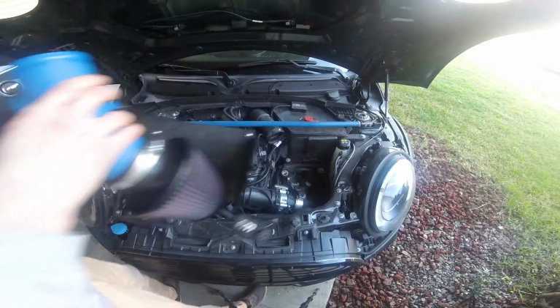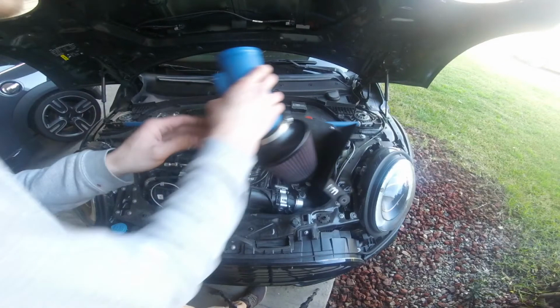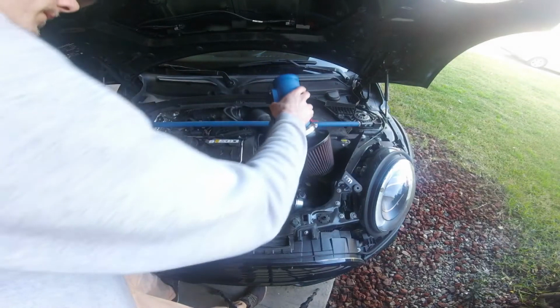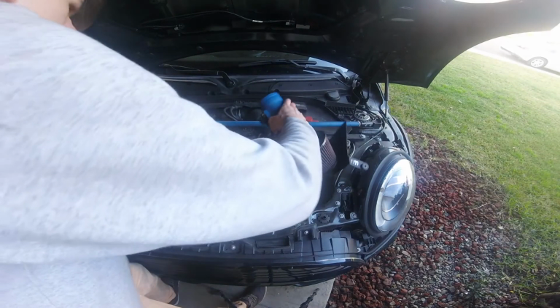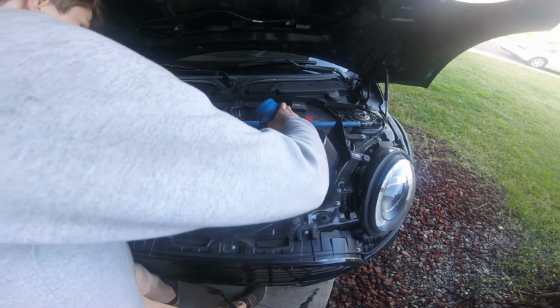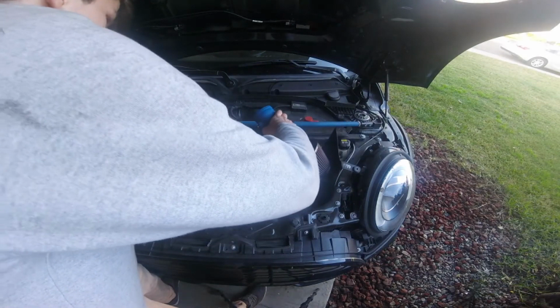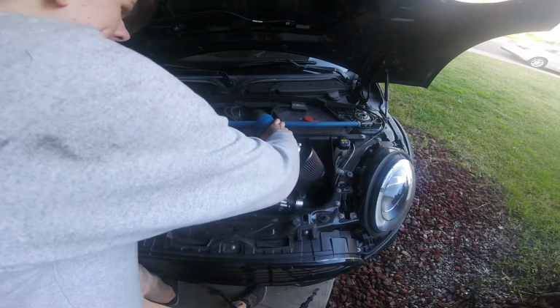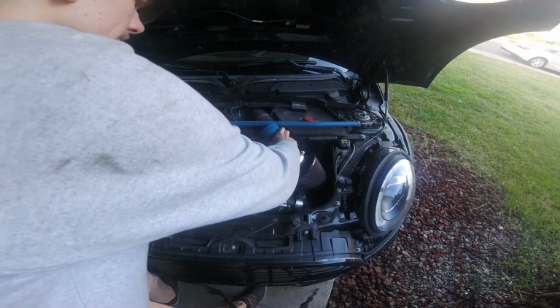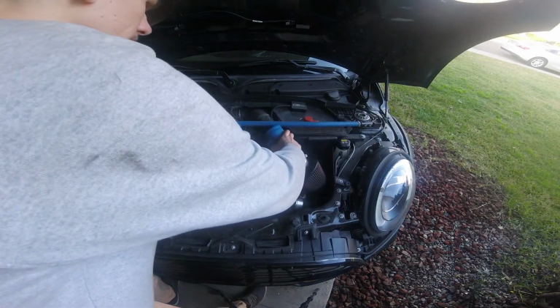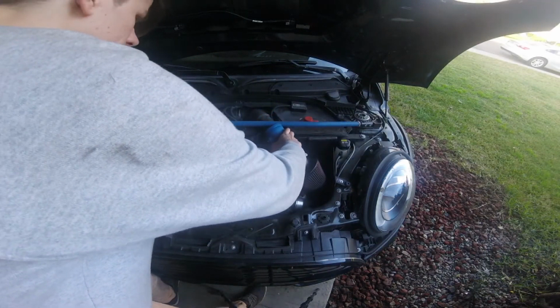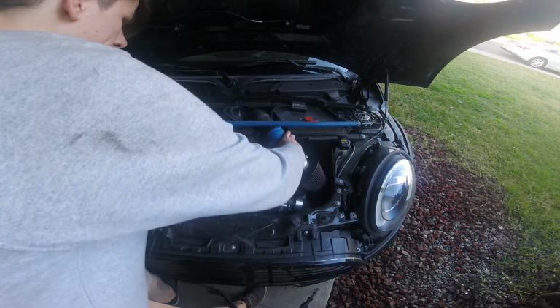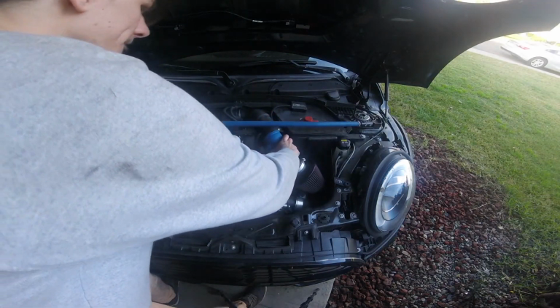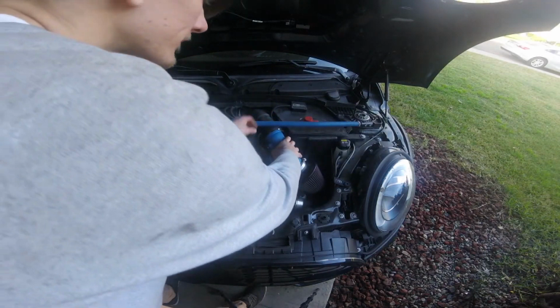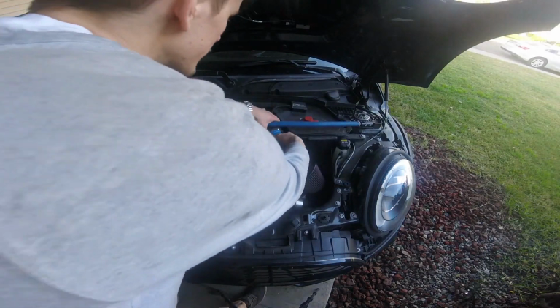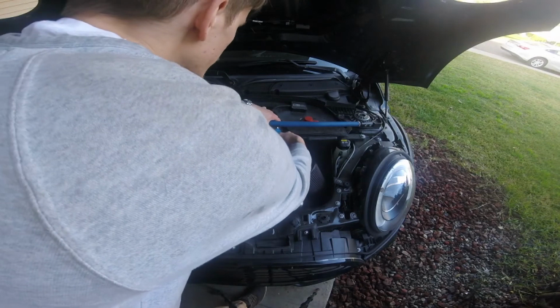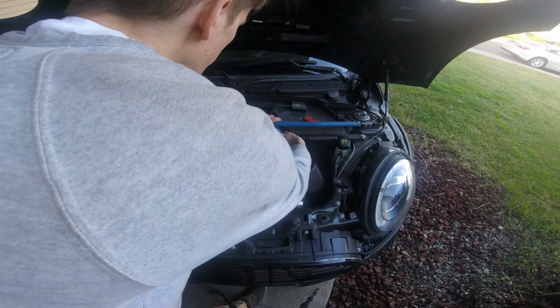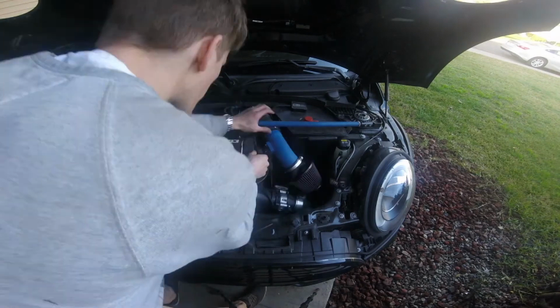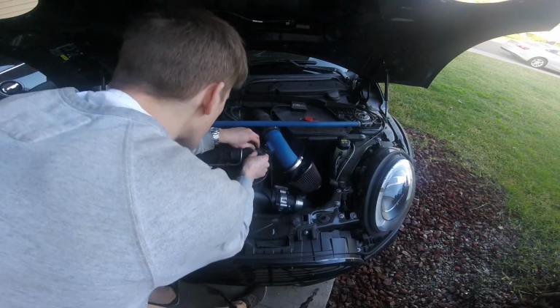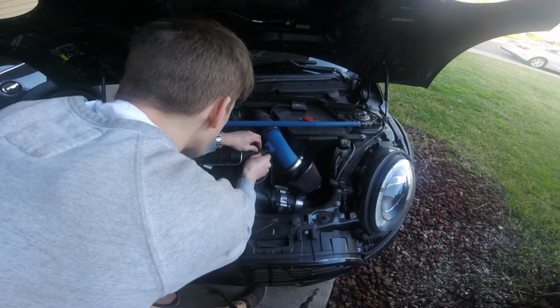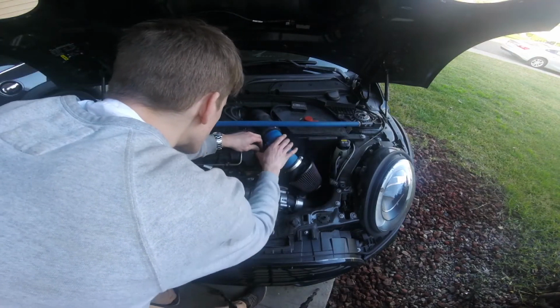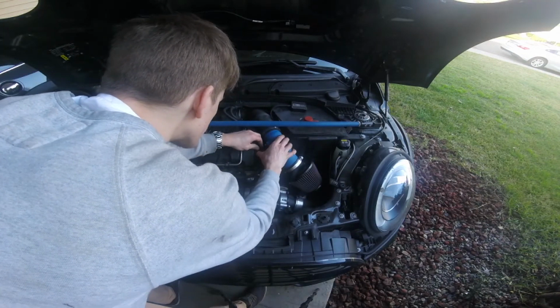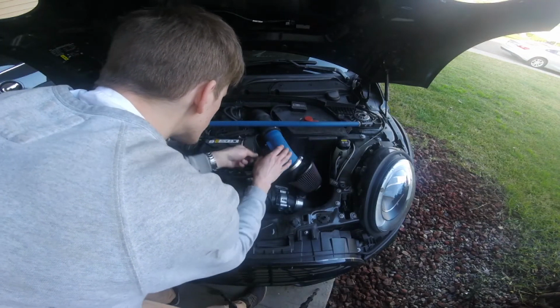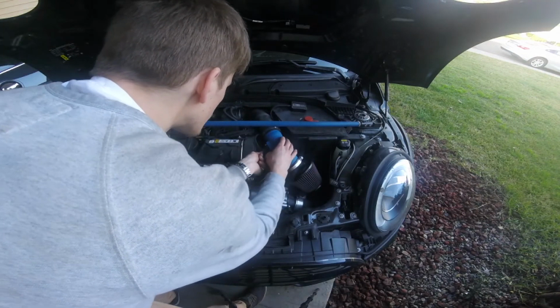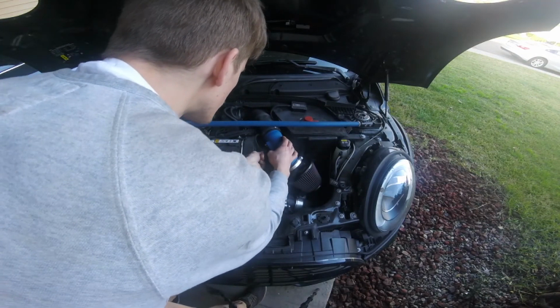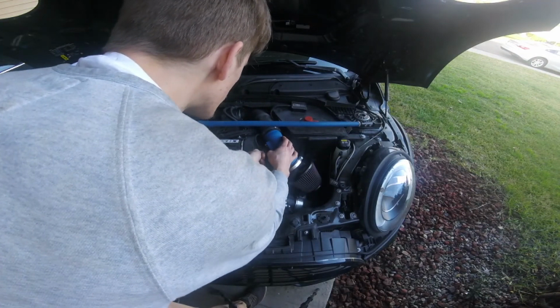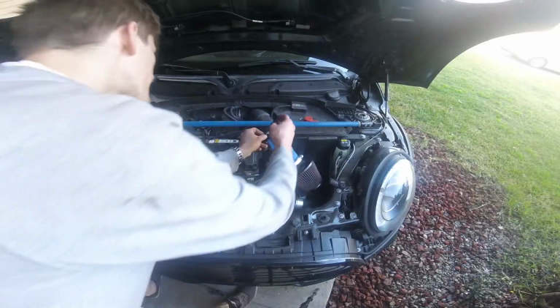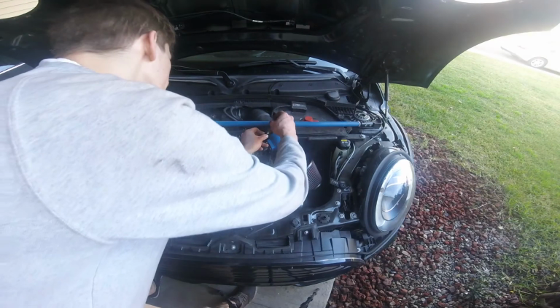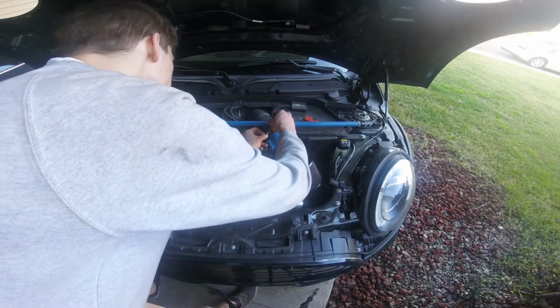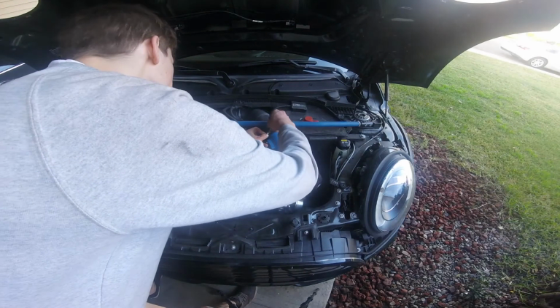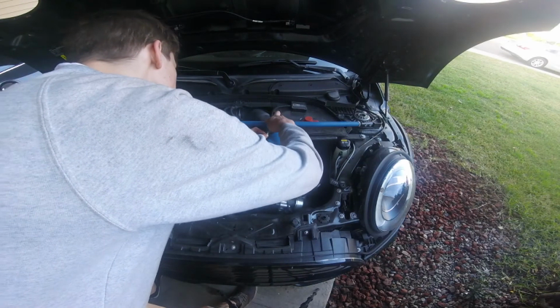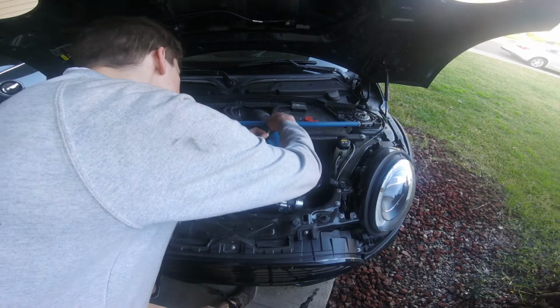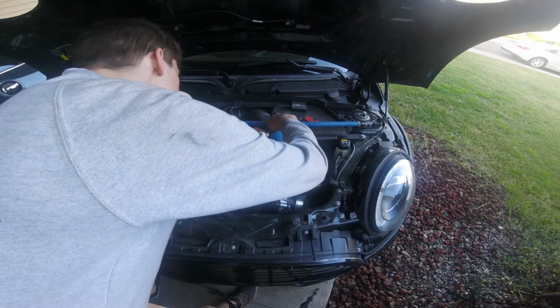Install the new intake and attach the rubber support. Connect your airflow sensor and push in the gray tab. Attach your intake hose and tighten it with your flathead screwdriver.